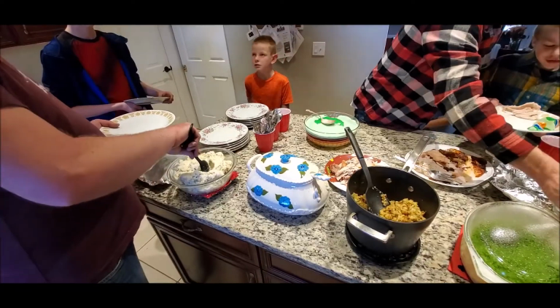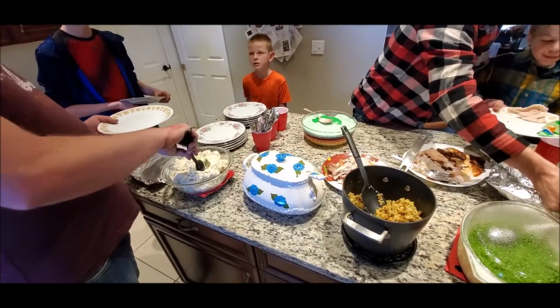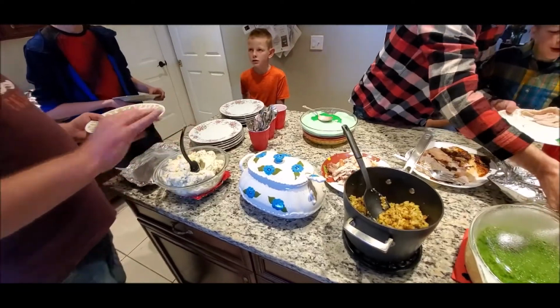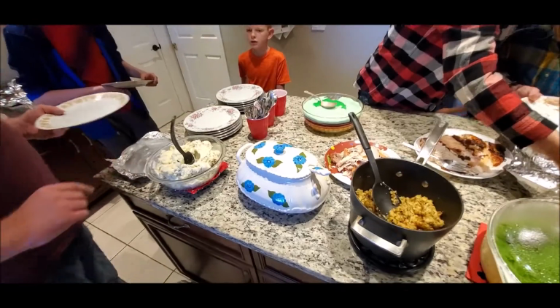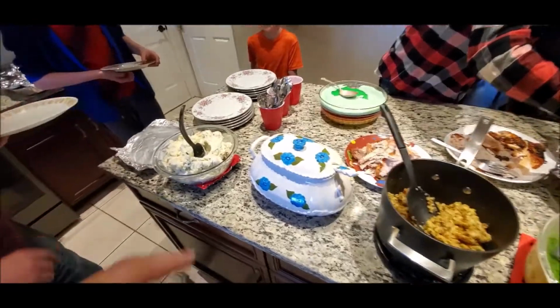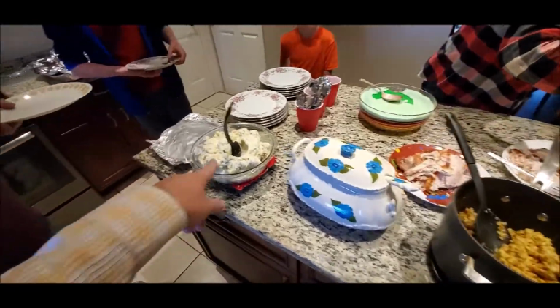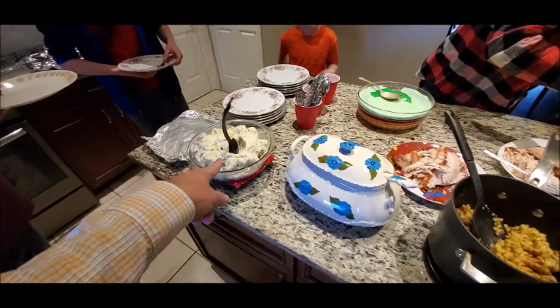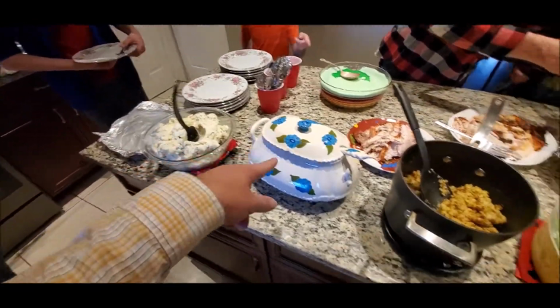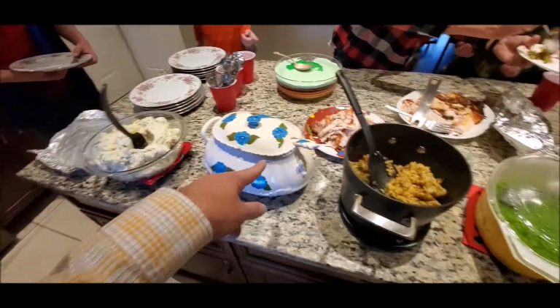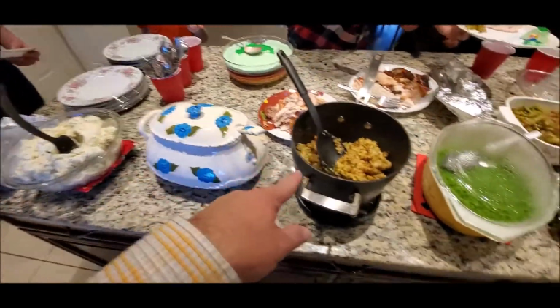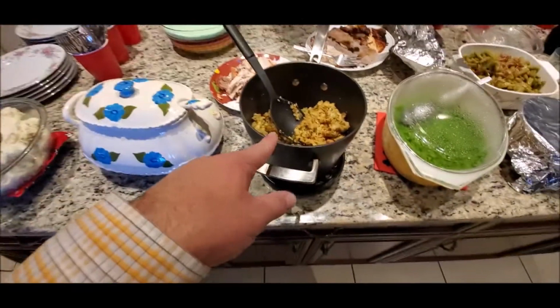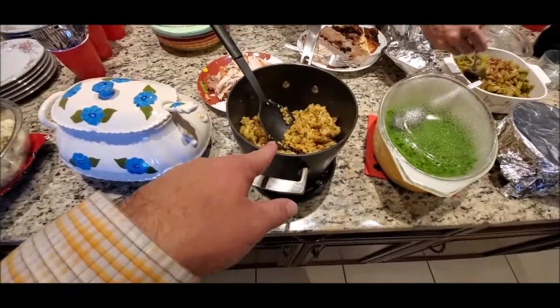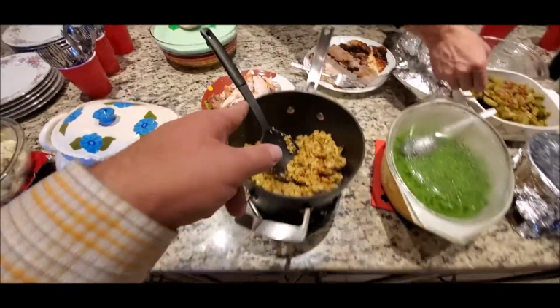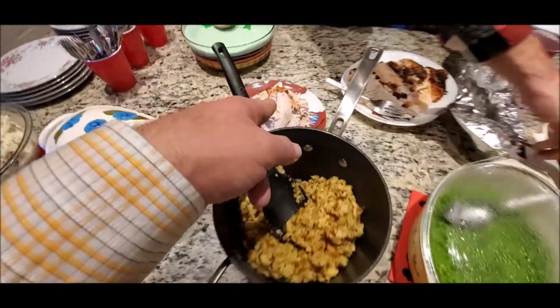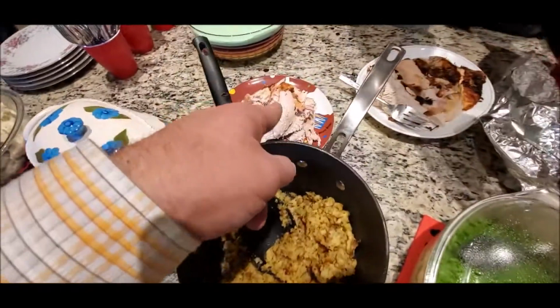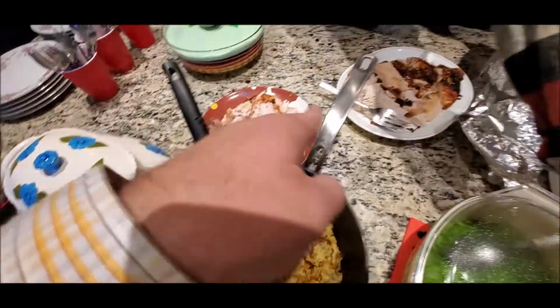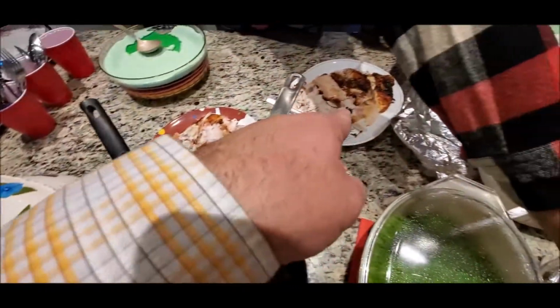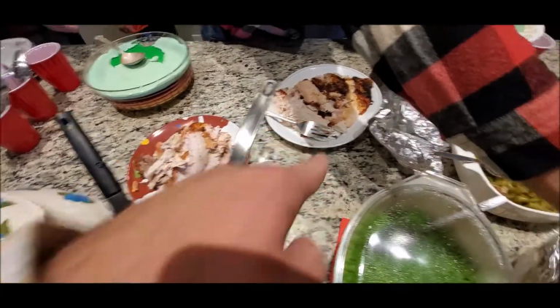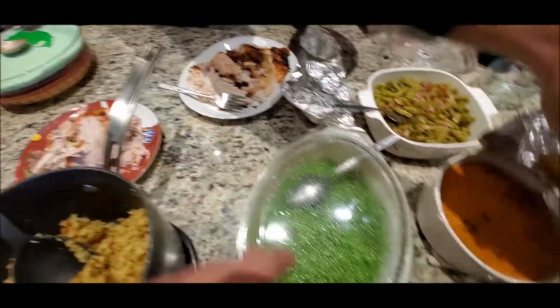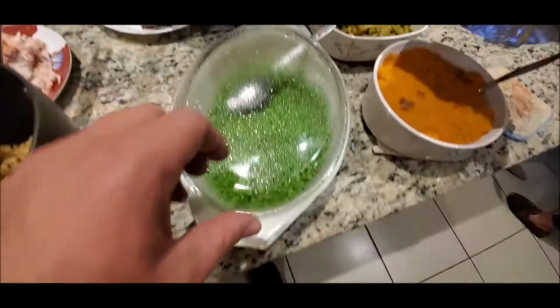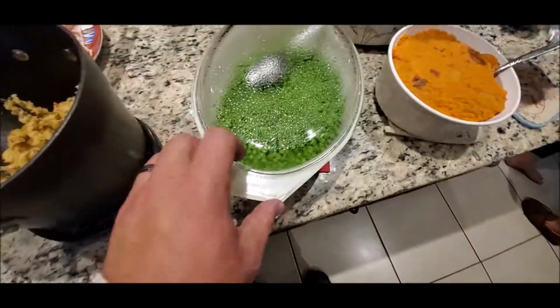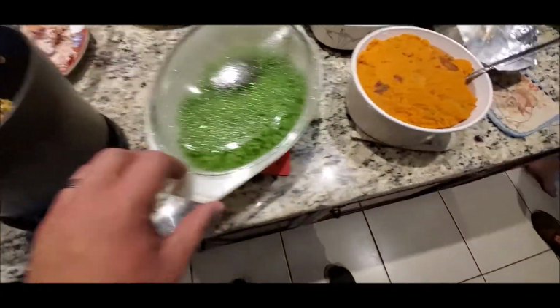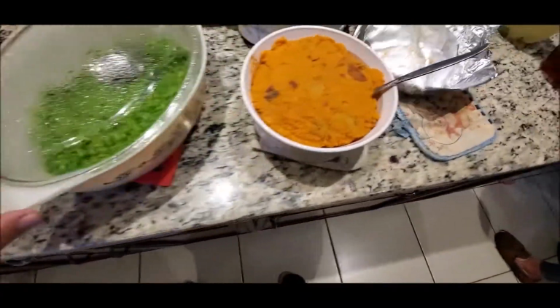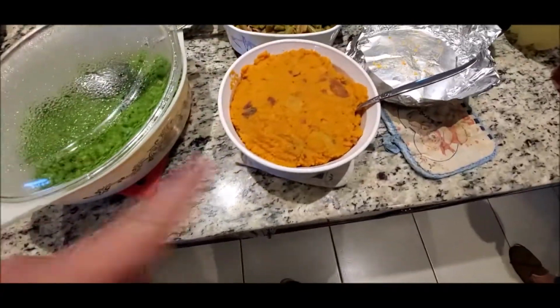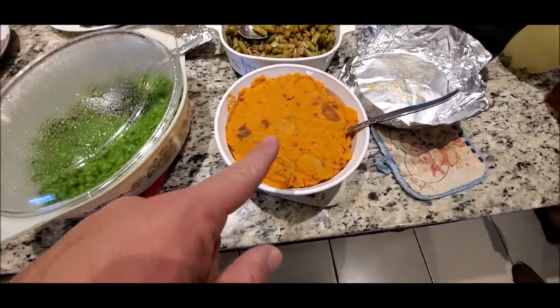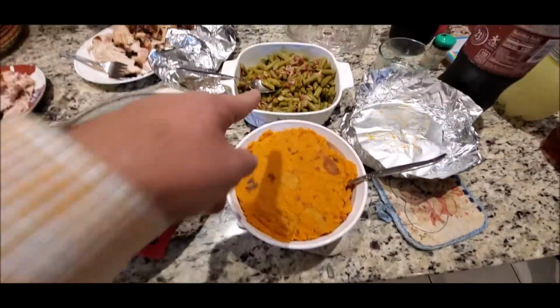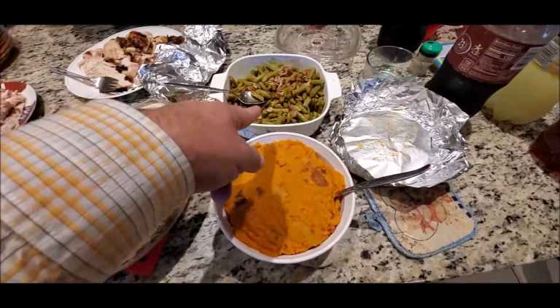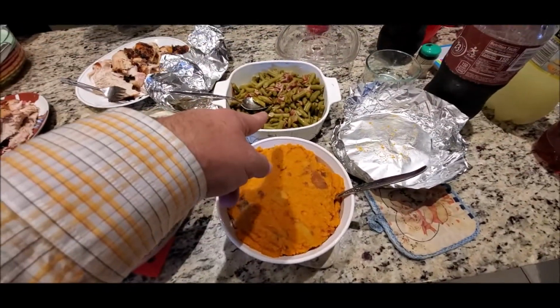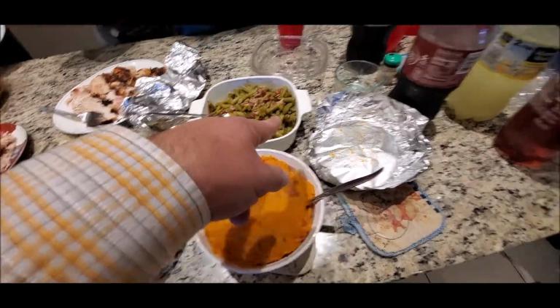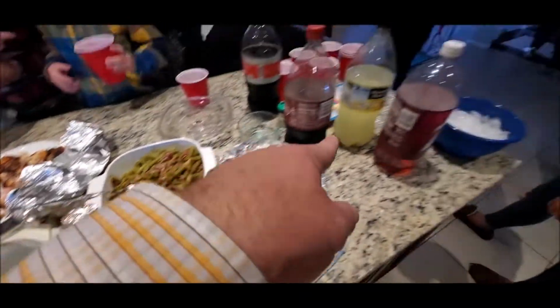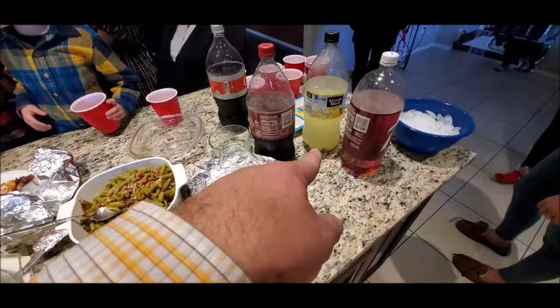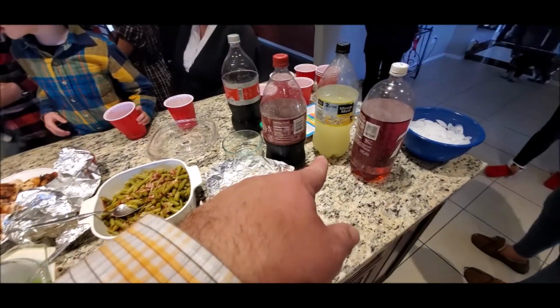All right, so we've got mashed potatoes, gravy, stuffing, one turkey, two turkey, peas, yams, green beans and bacon, and soda pop.